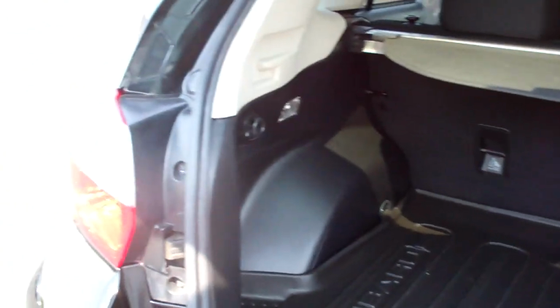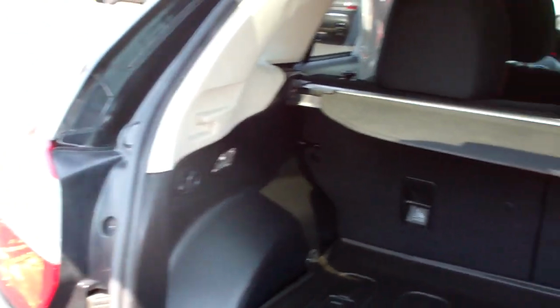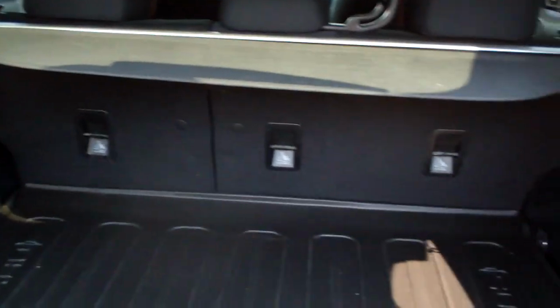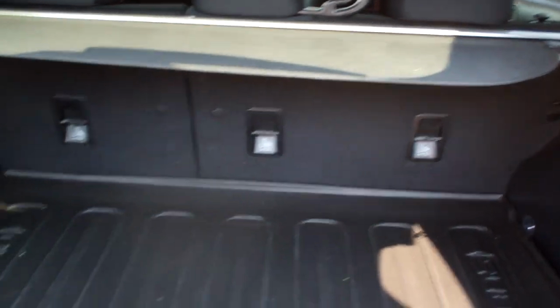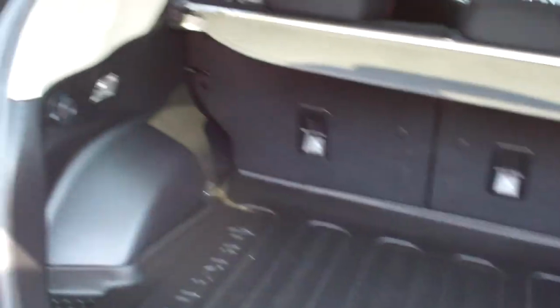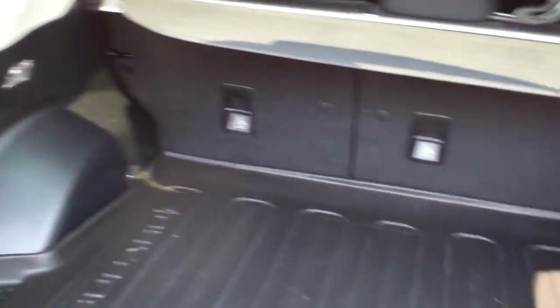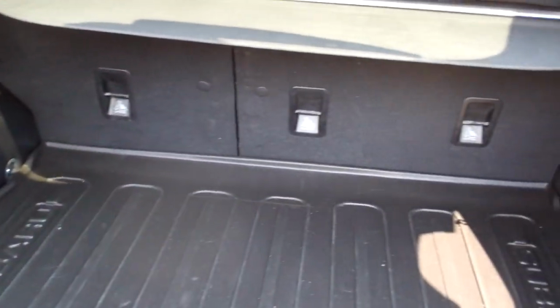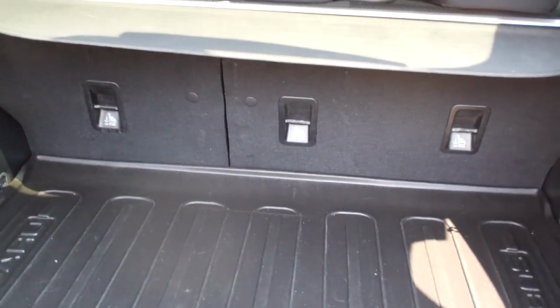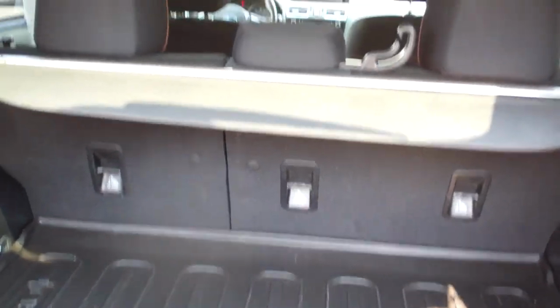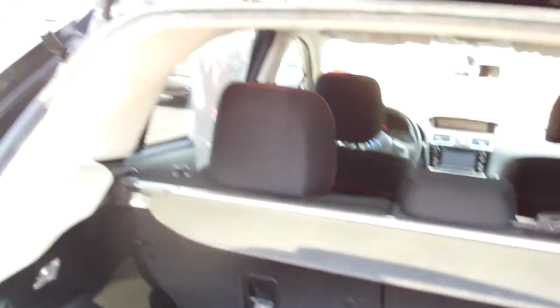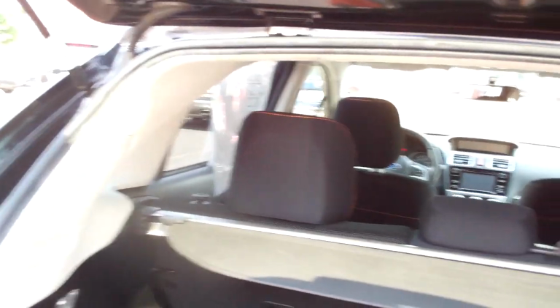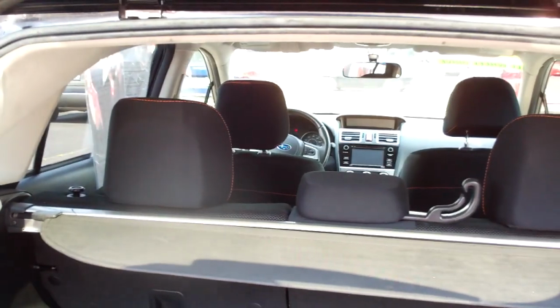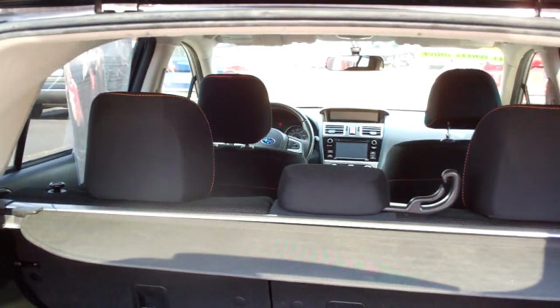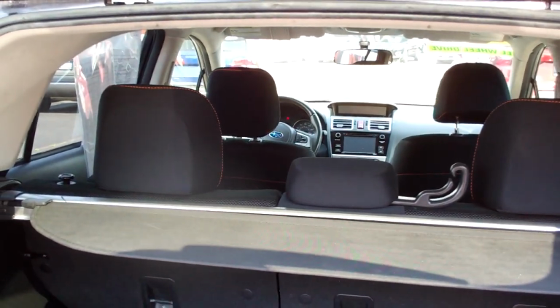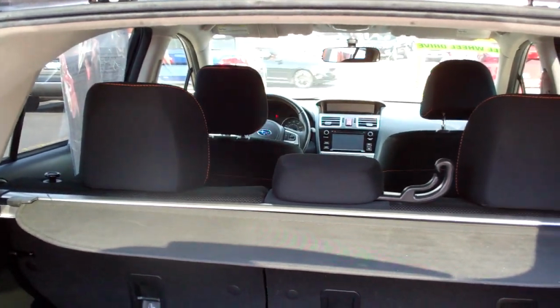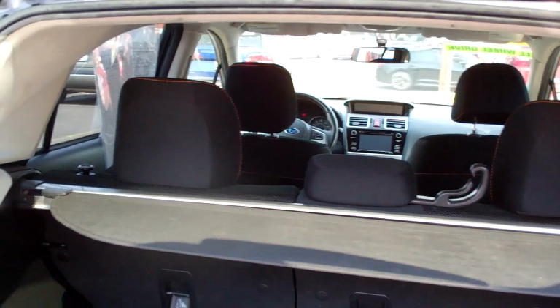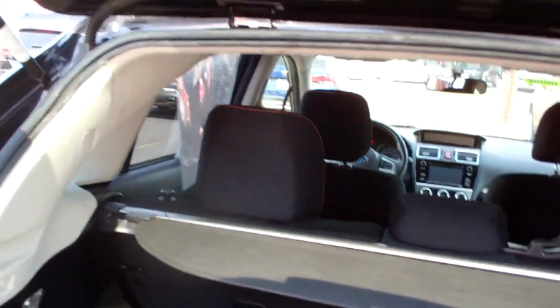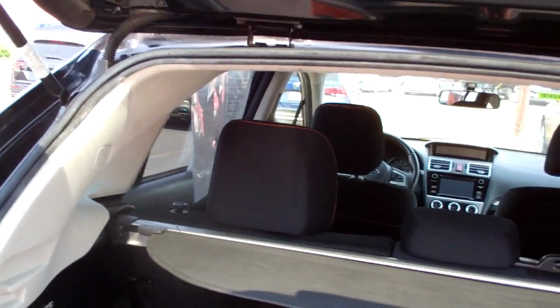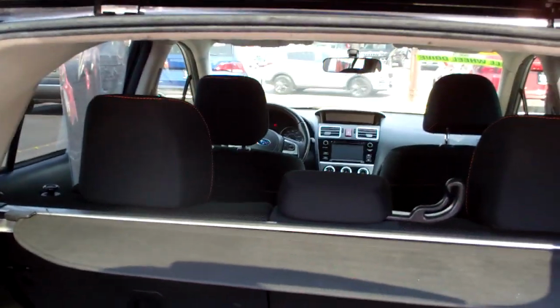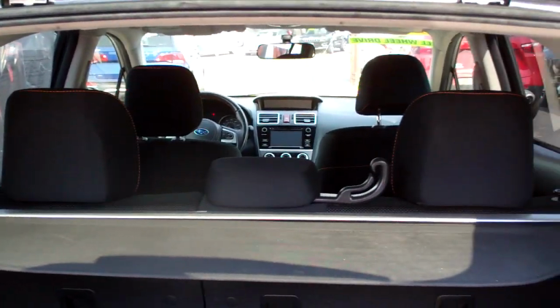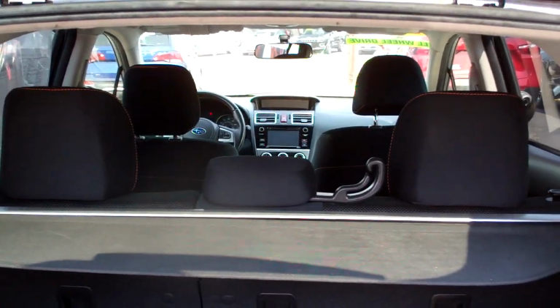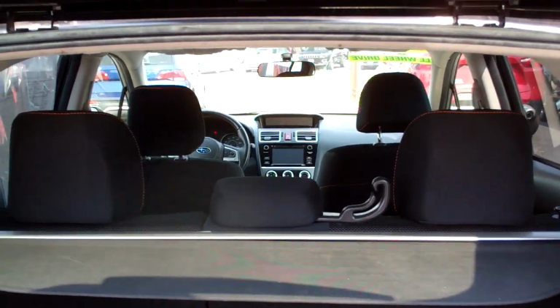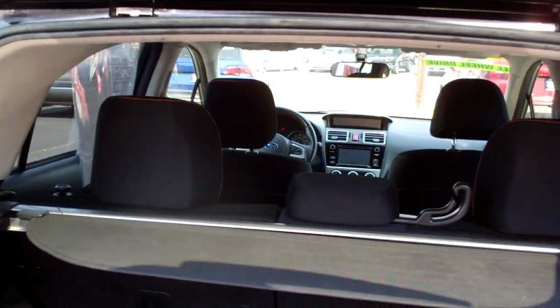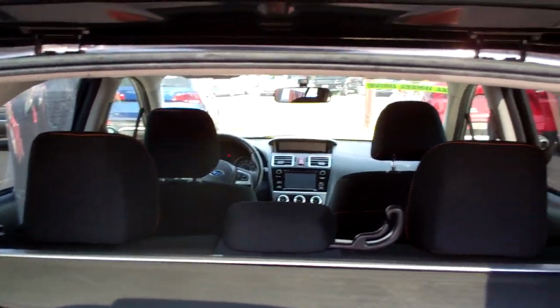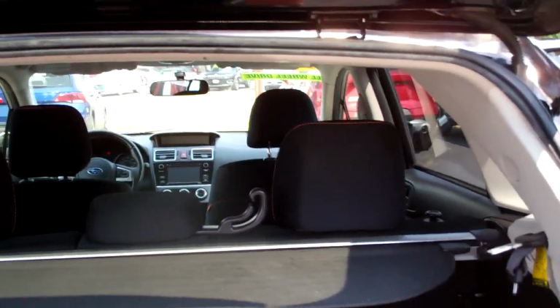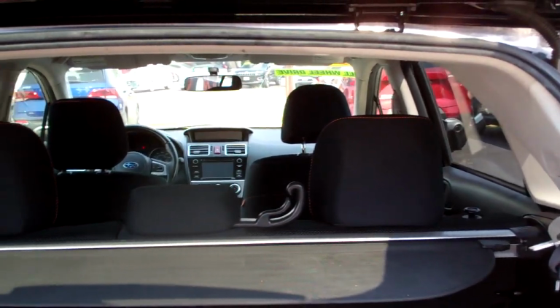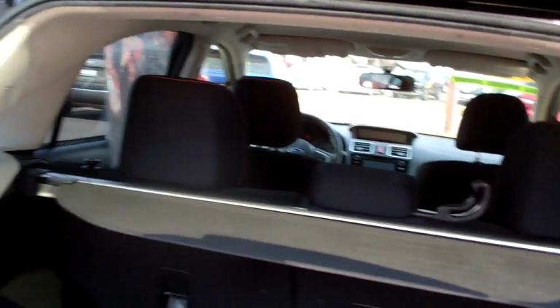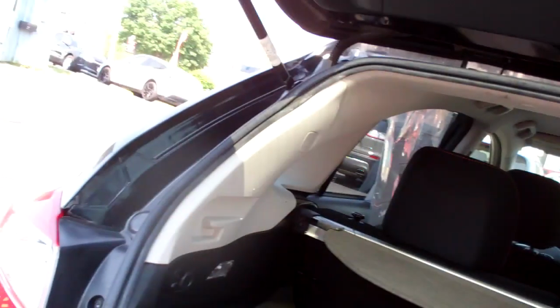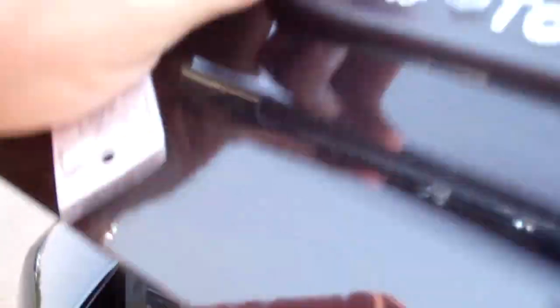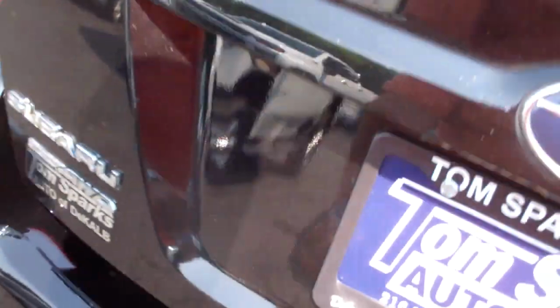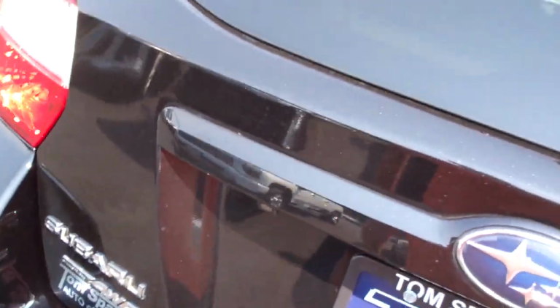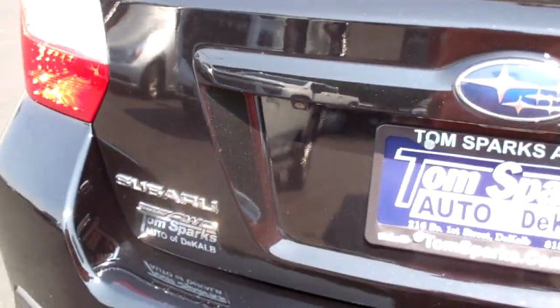Wow, good room back here. You got a nice rubber mat to set your stuff on, tonneau cover if you want to cover it up. And you know what, that will come out real easy if you need to fold the seats down and you need more room. So not to worry about that.